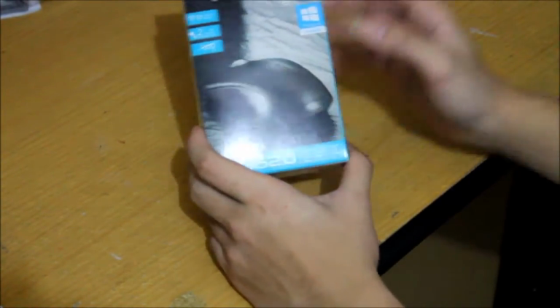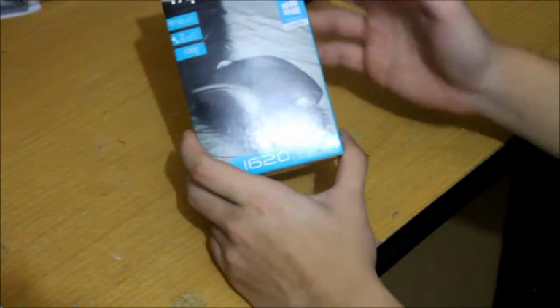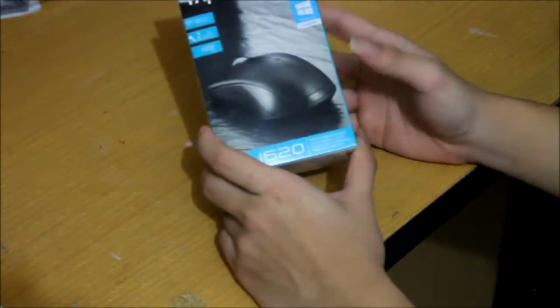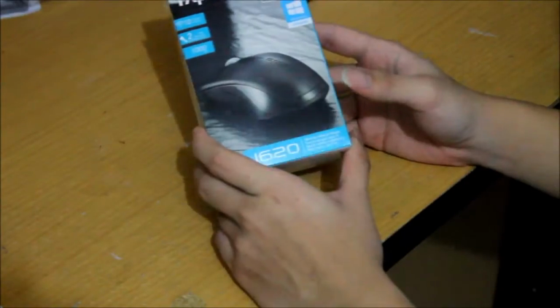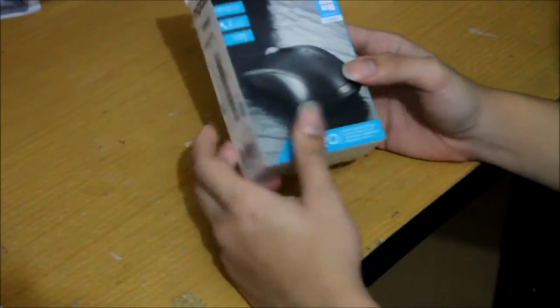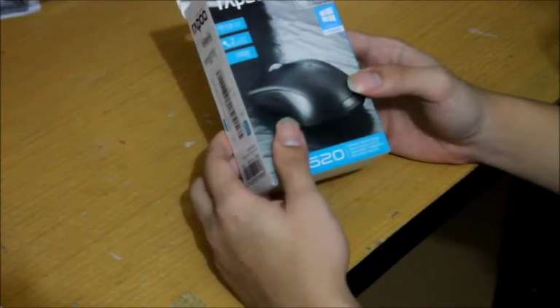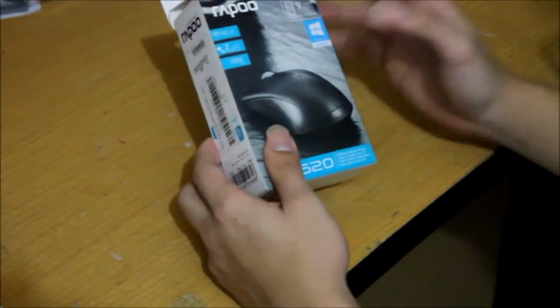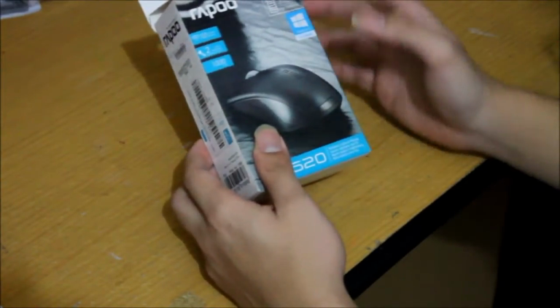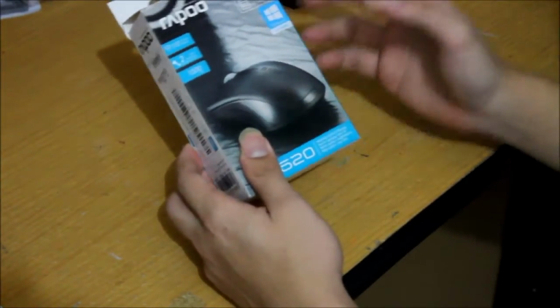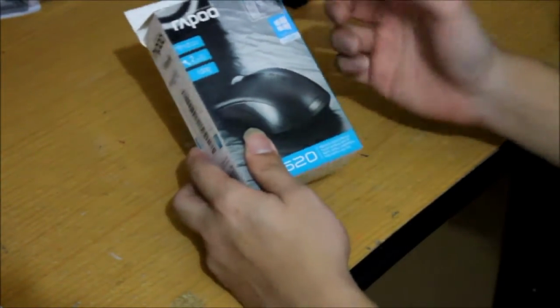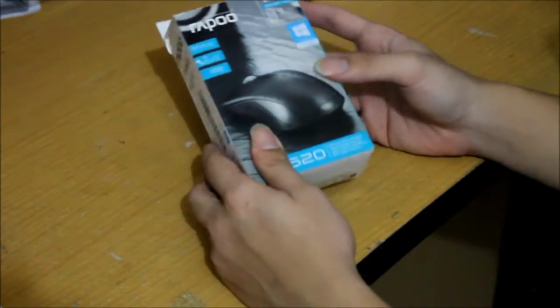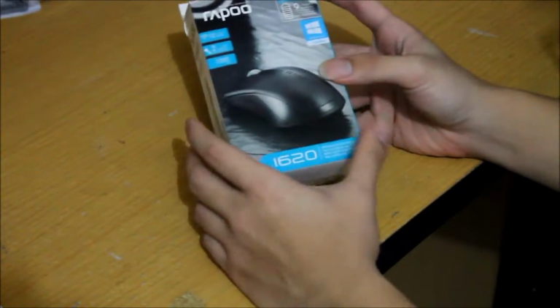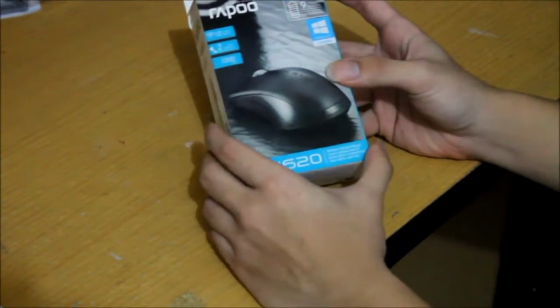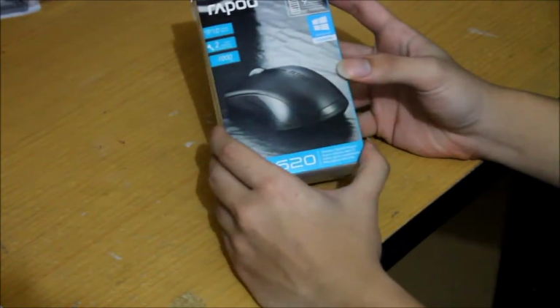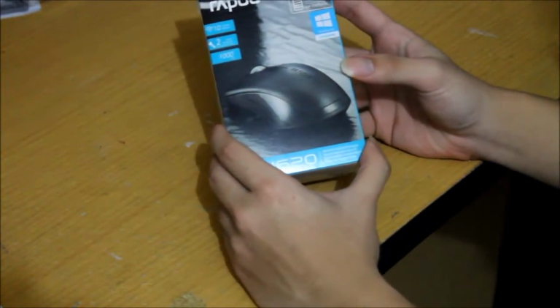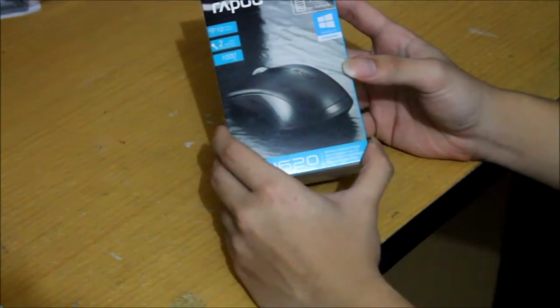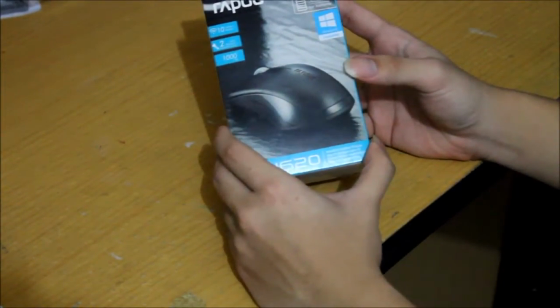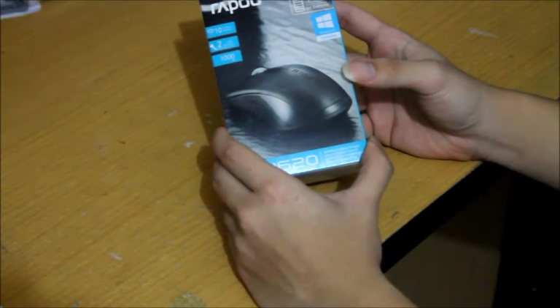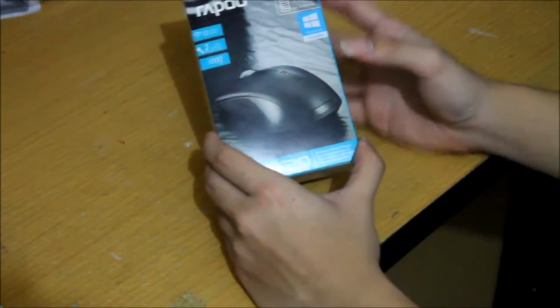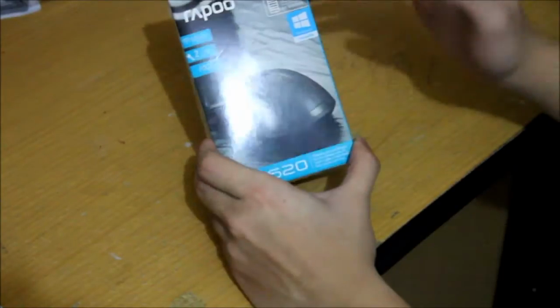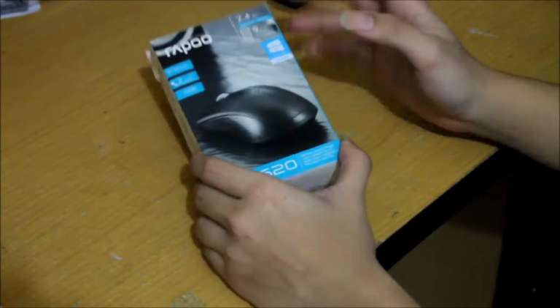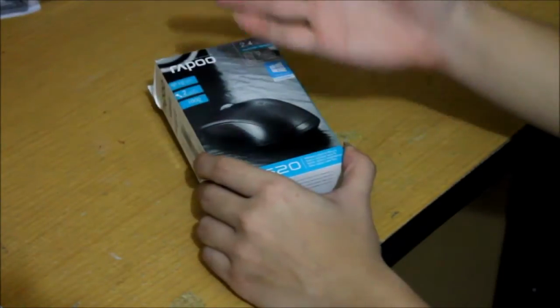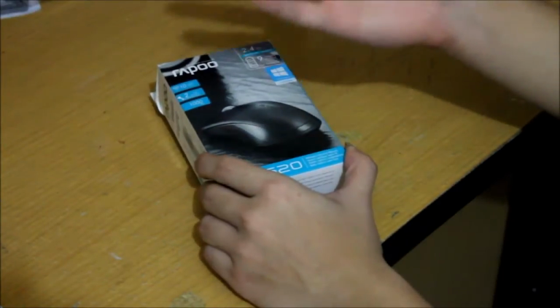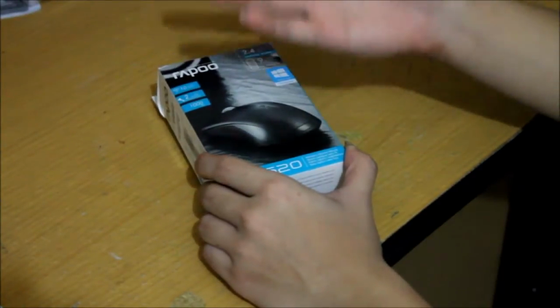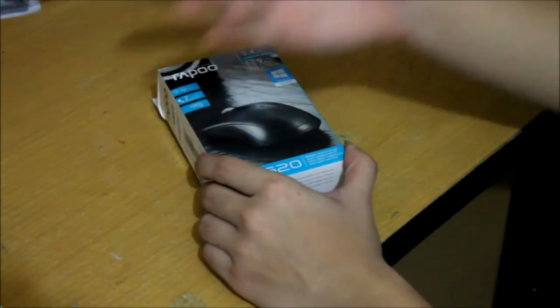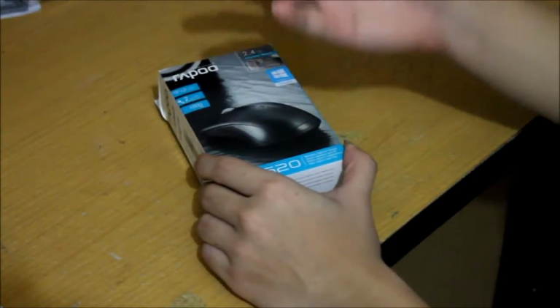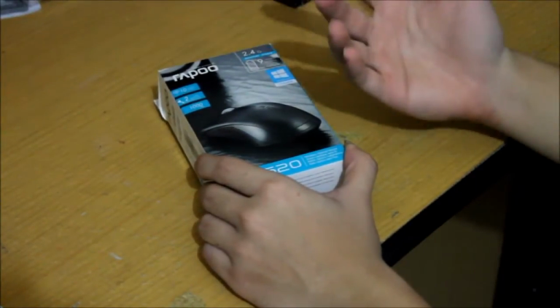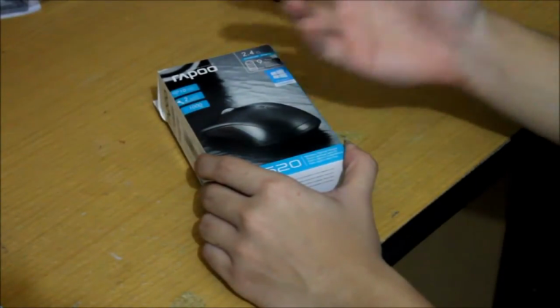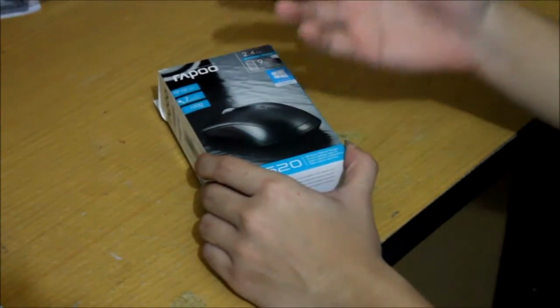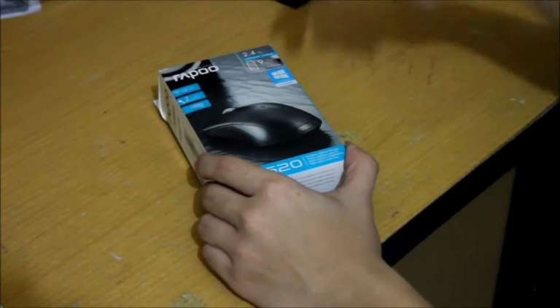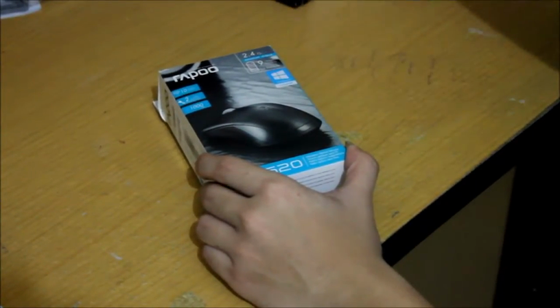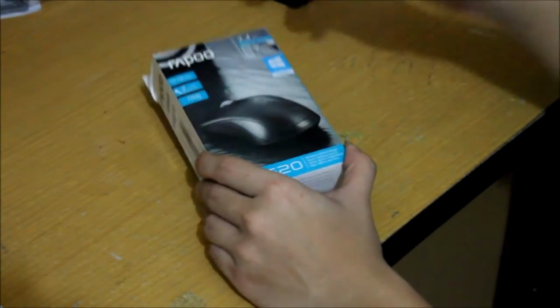I will give you the link below if I find it on Amazon. Since I purchased this particular mouse at my local store, I'll provide the link below if I find it.